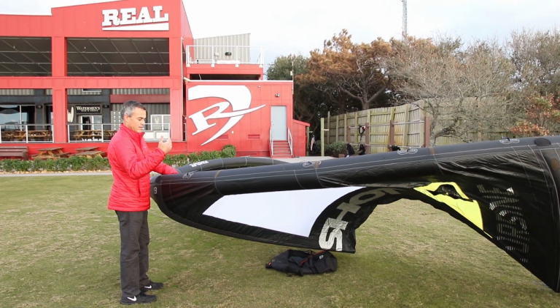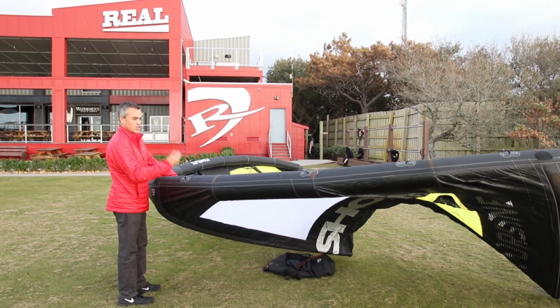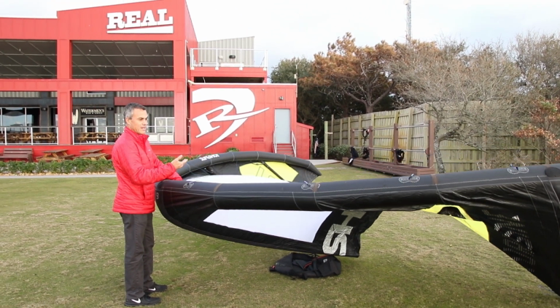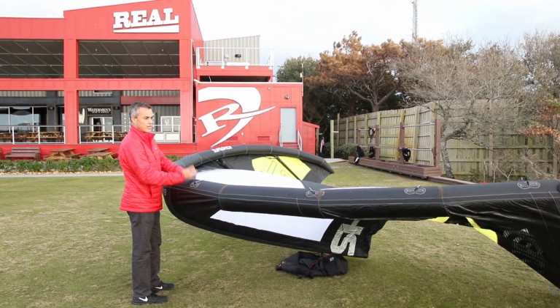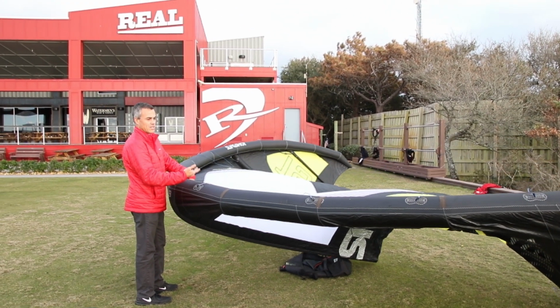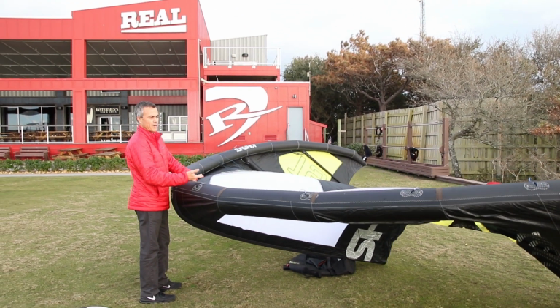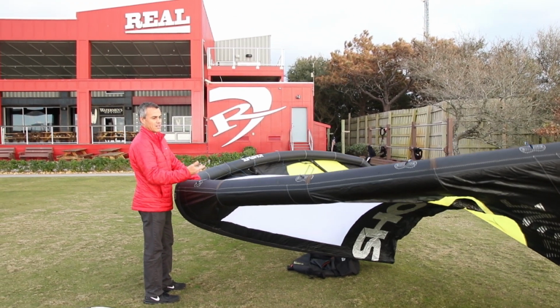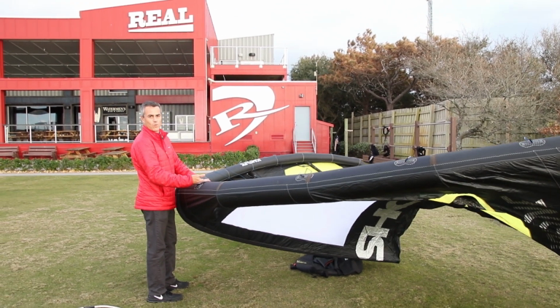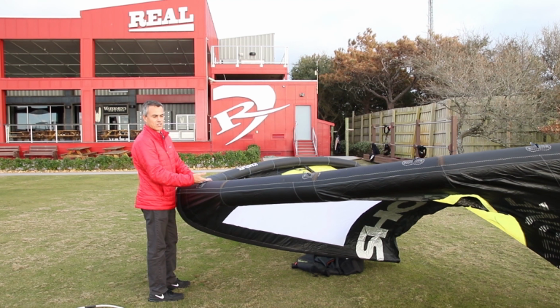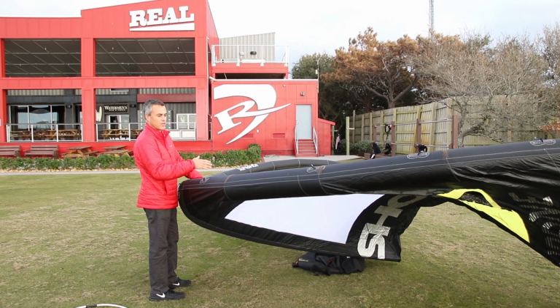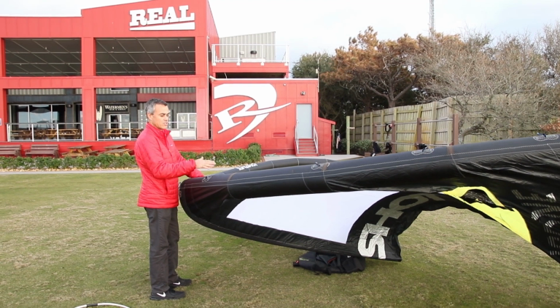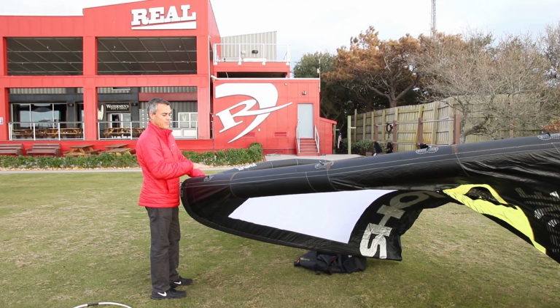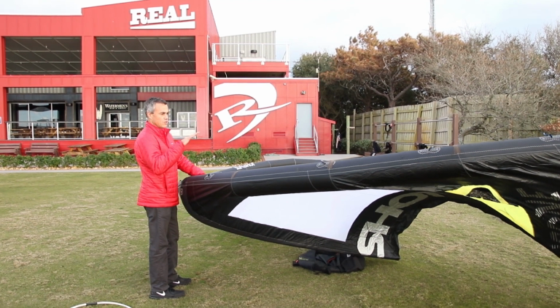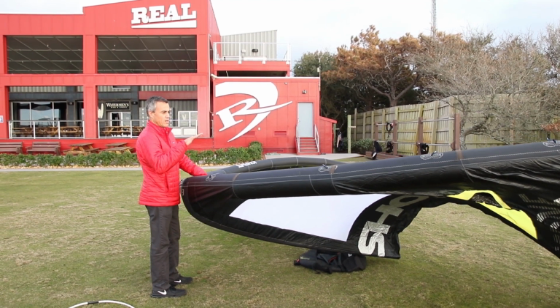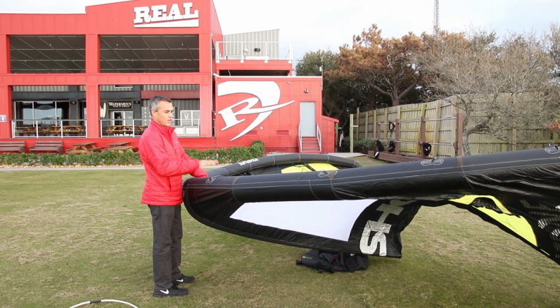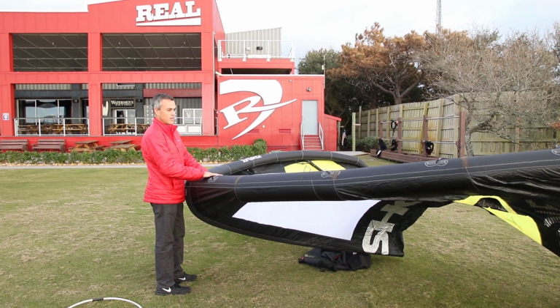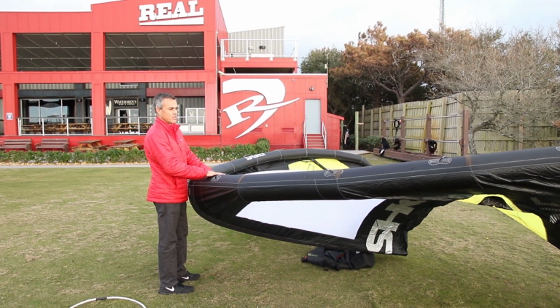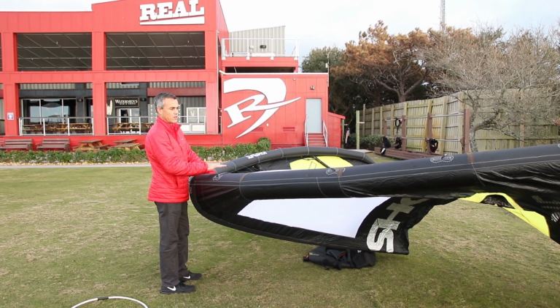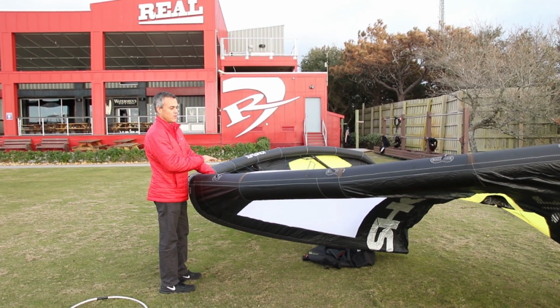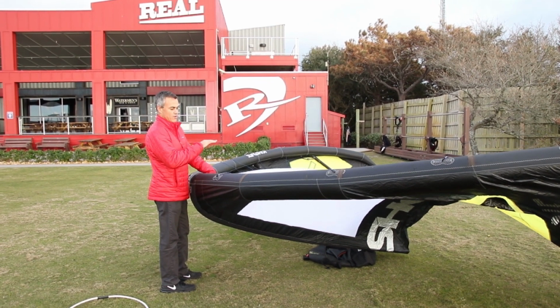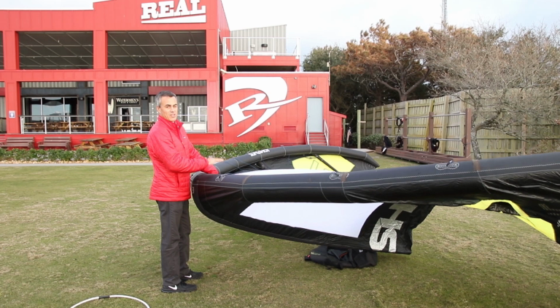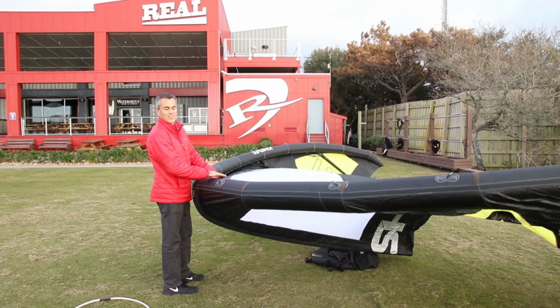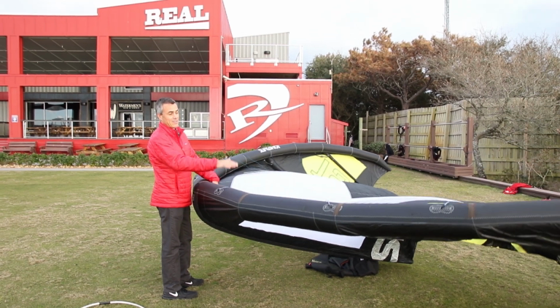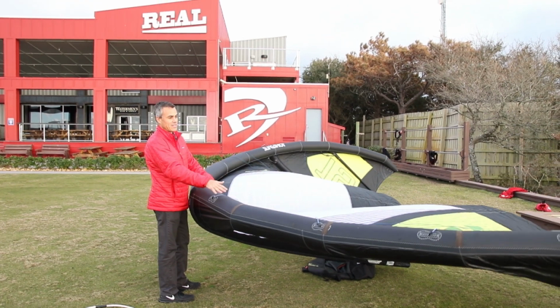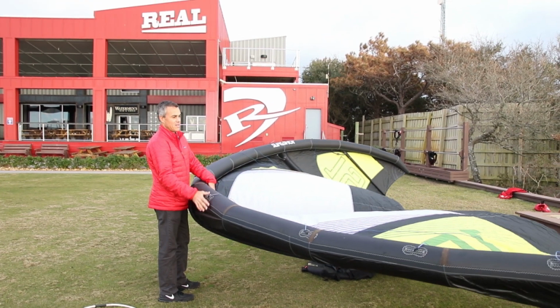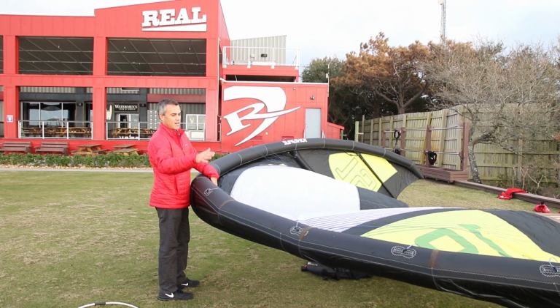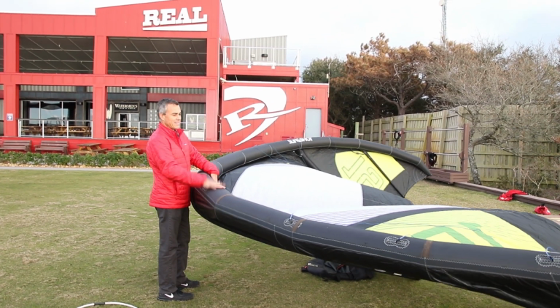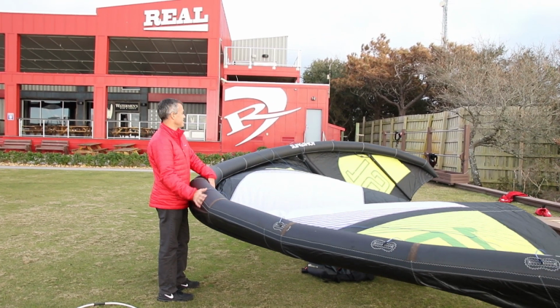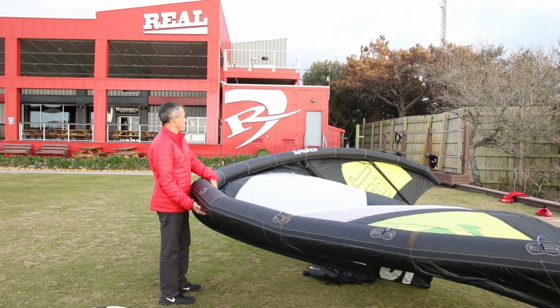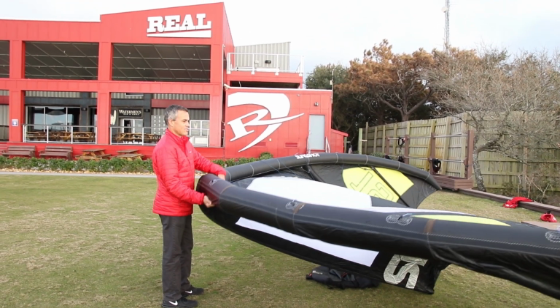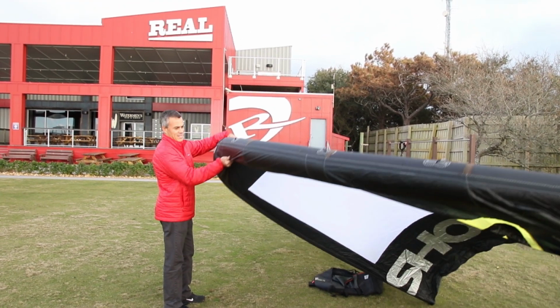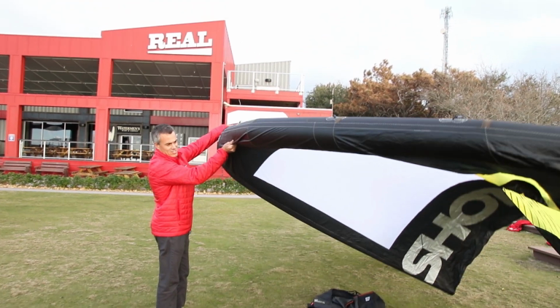This is the 2017 Turbine Light Wind Edition. They've changed the name for the Light Wind Edition — the LW. It comes in 15, 17, and now they have 19. This 19, this thing is a beast. Look at this thing, it's sick.